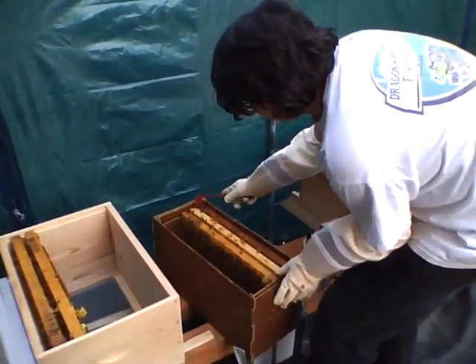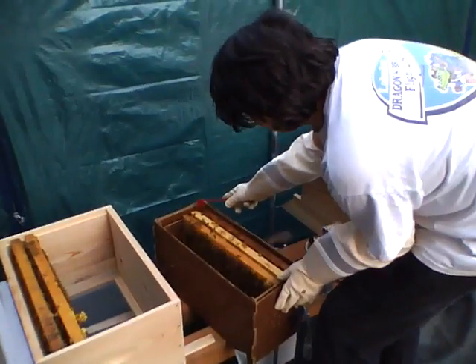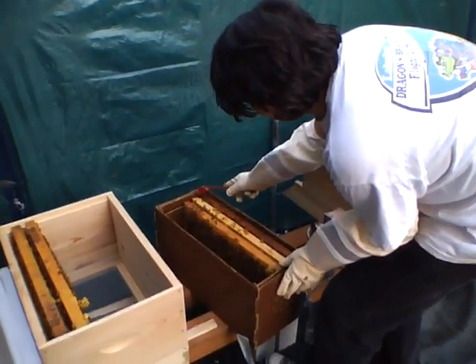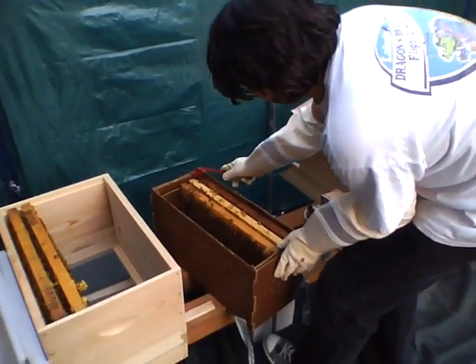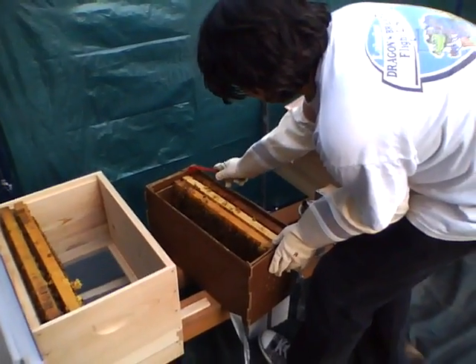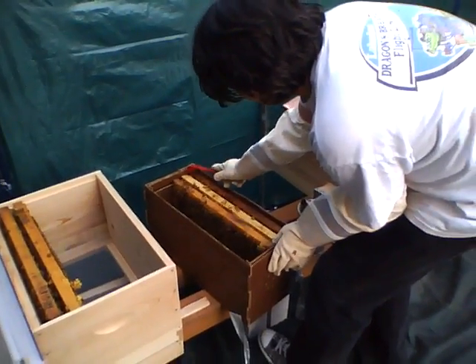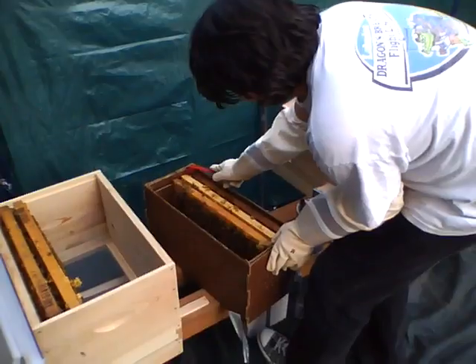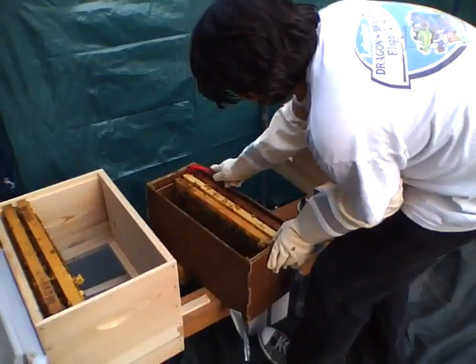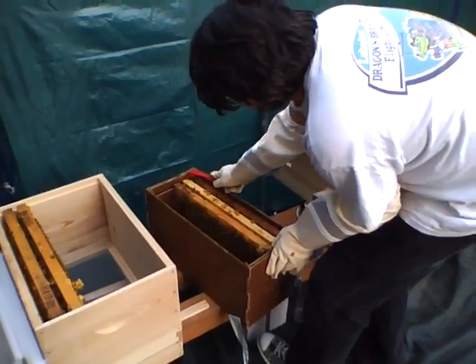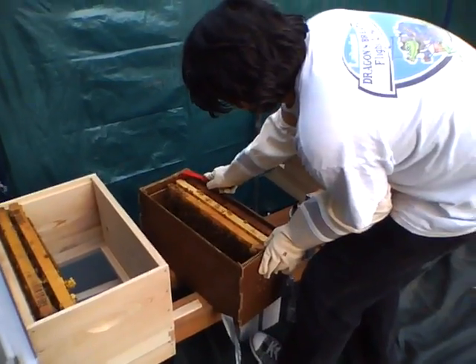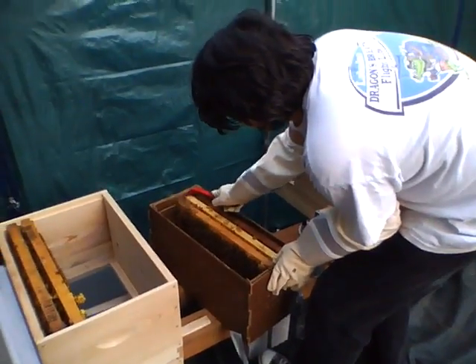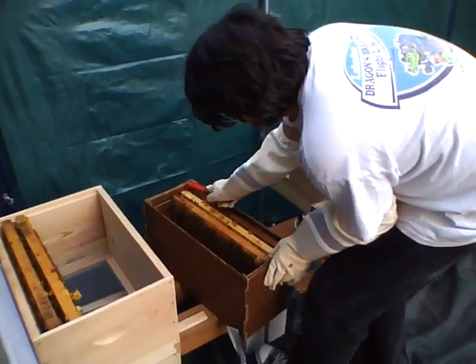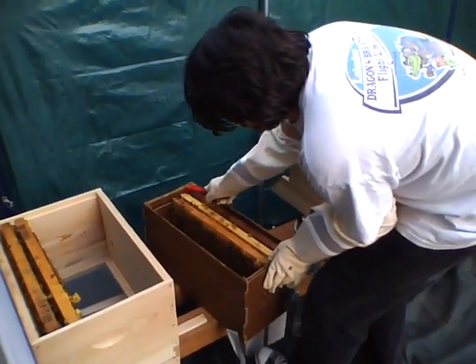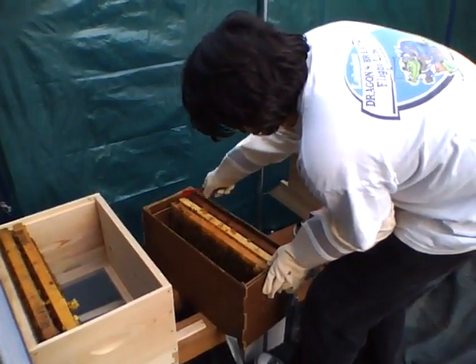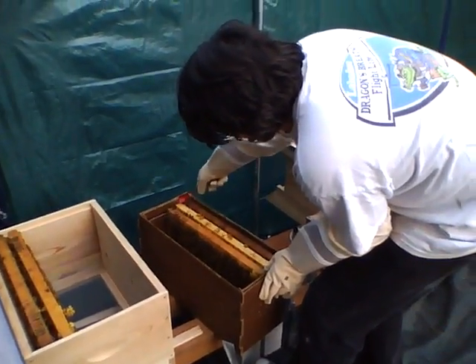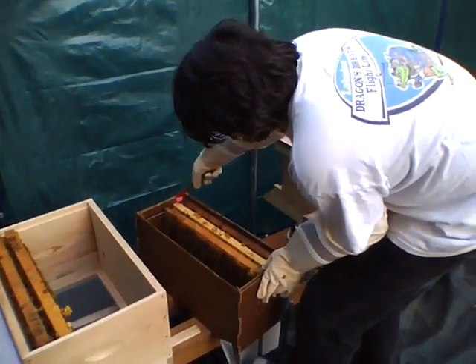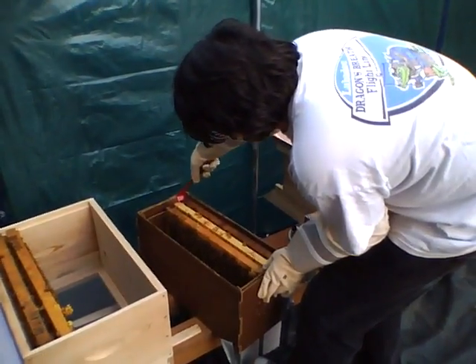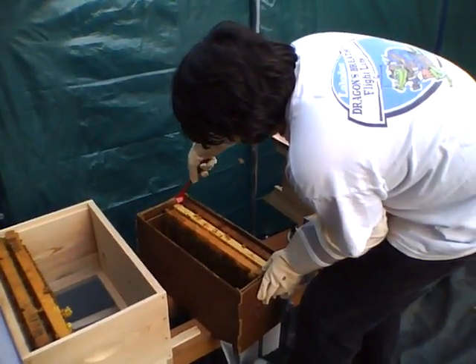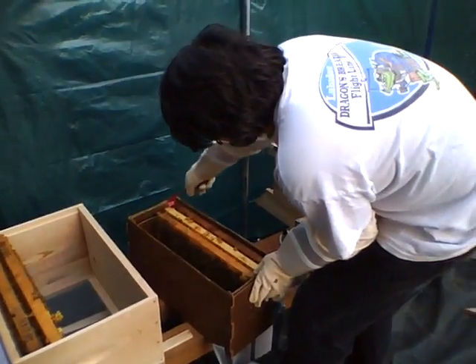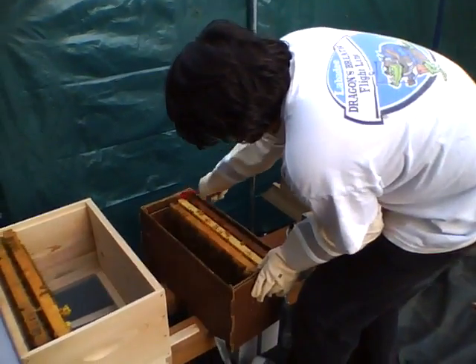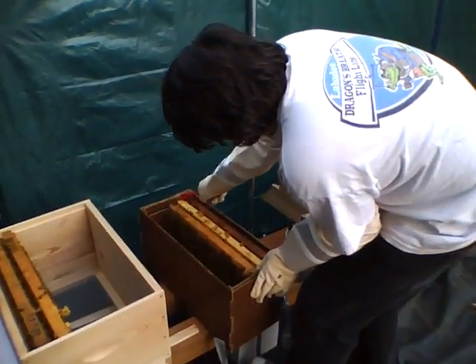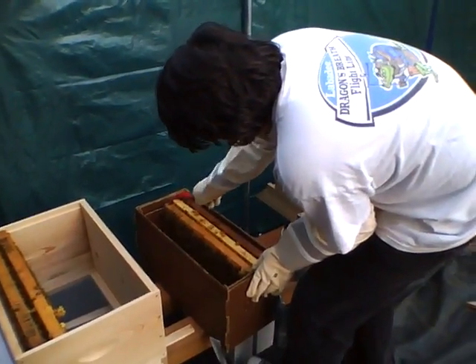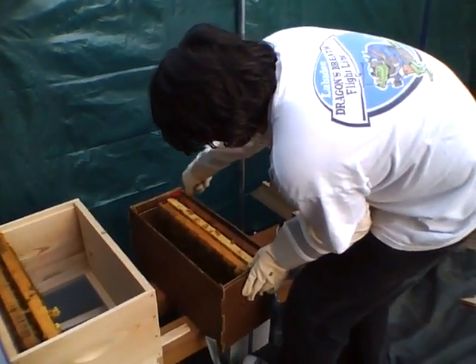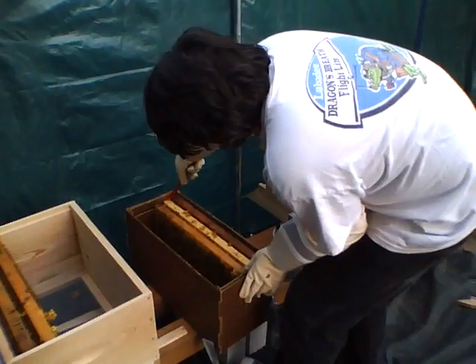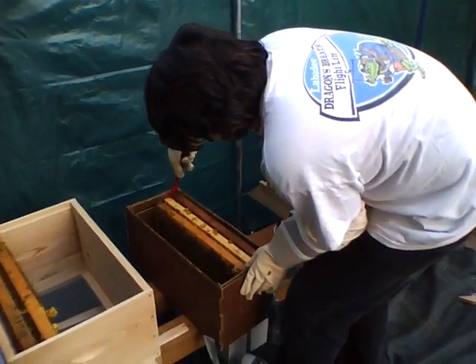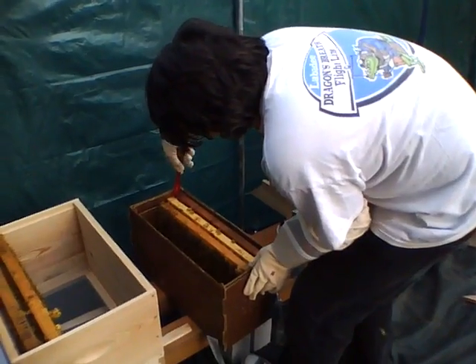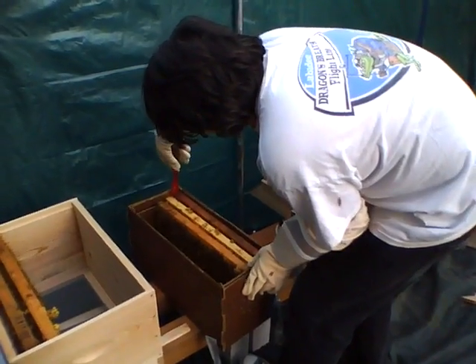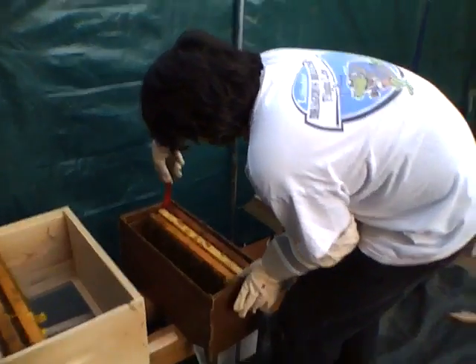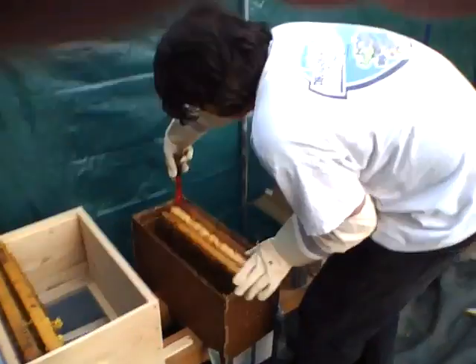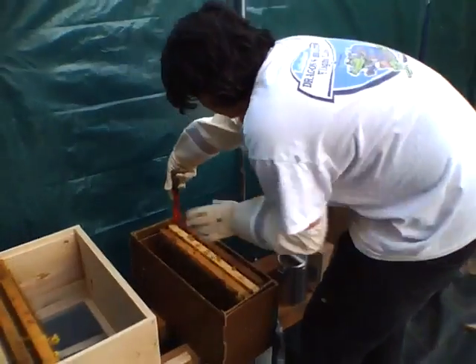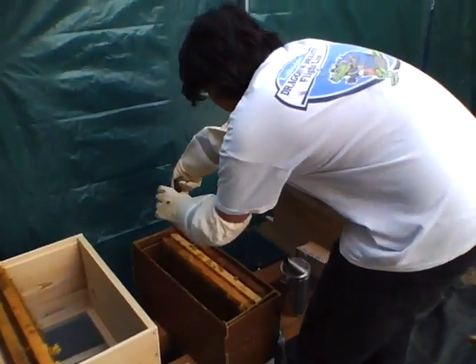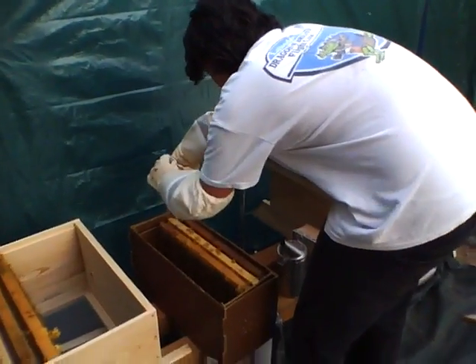Okay, this is day two and we have our nooks and we're installing them. This is my son Rodney. I already installed one and he's working on the second one.